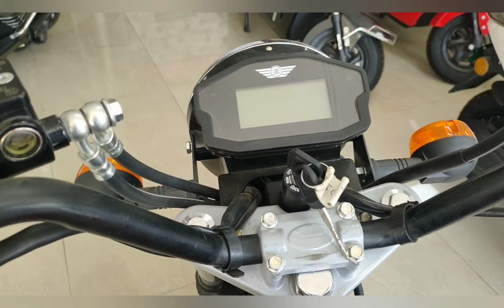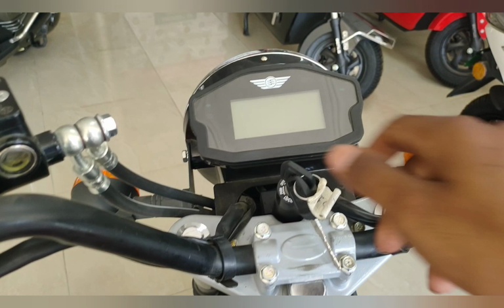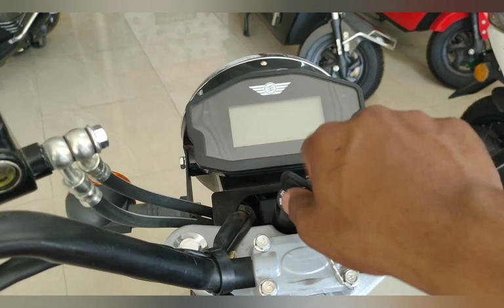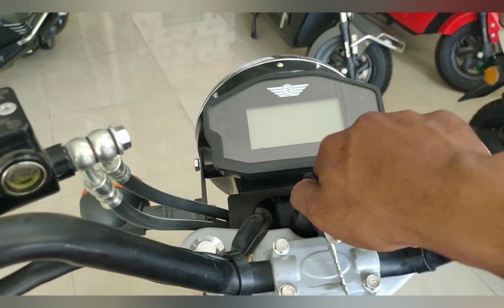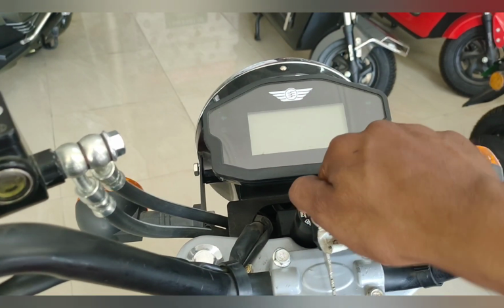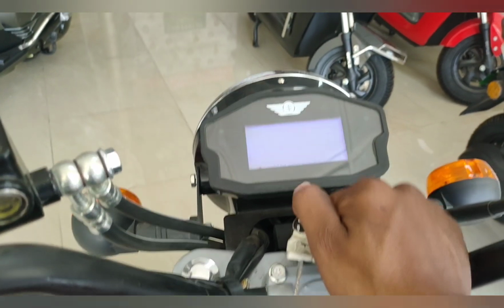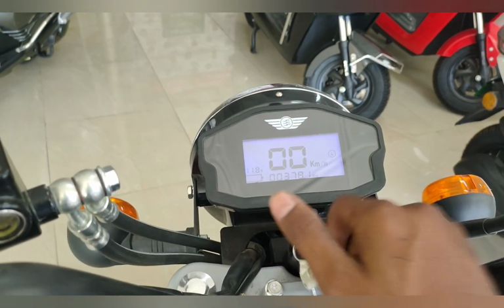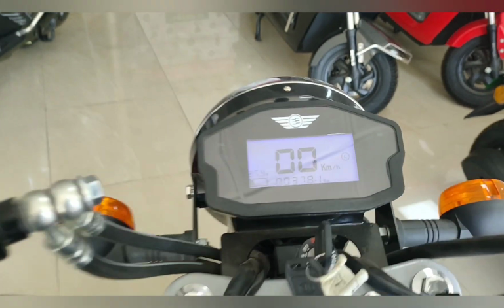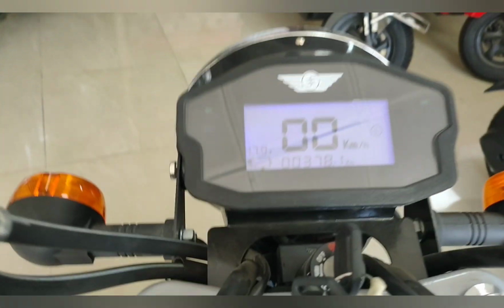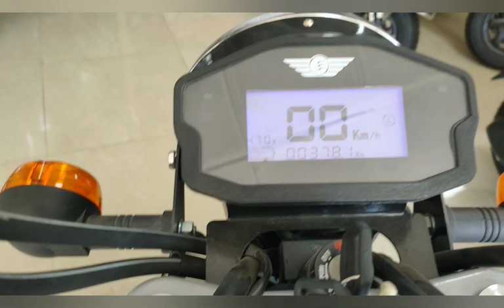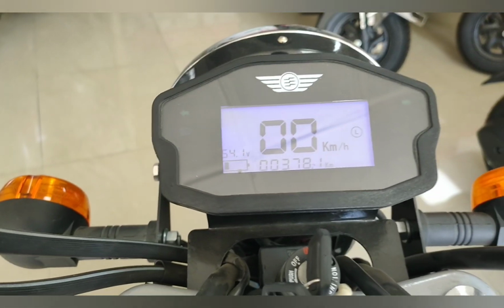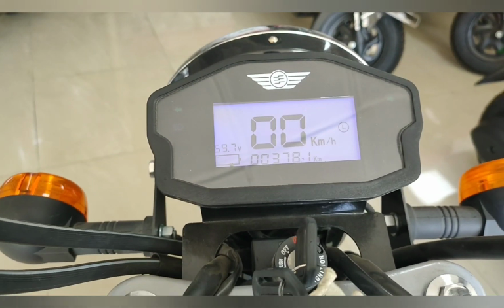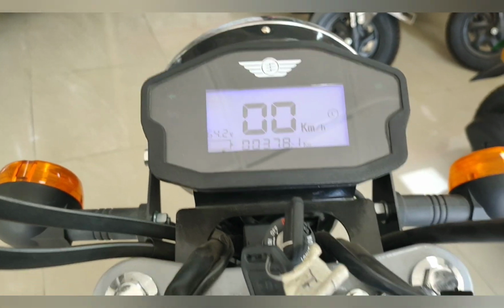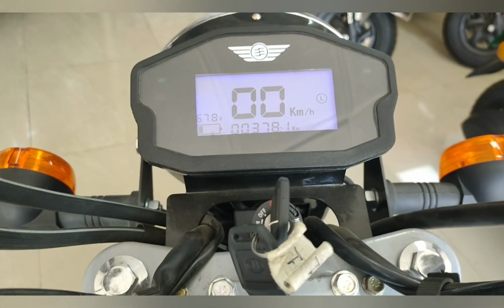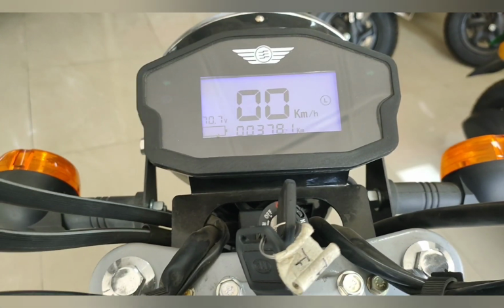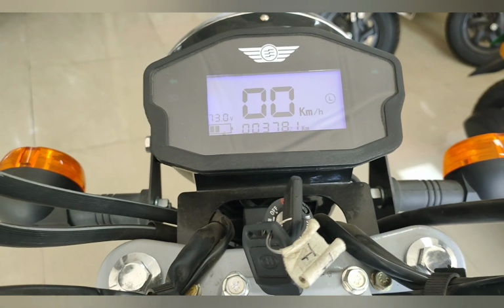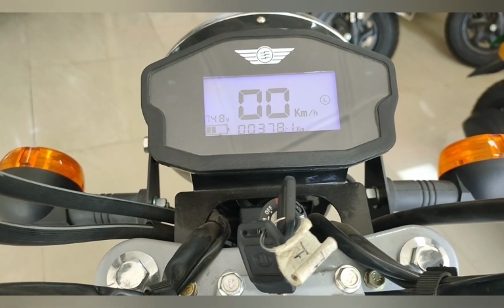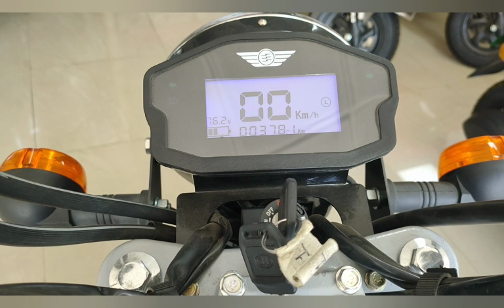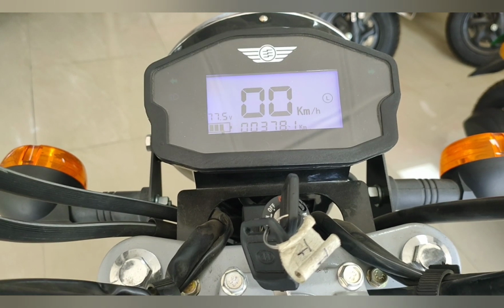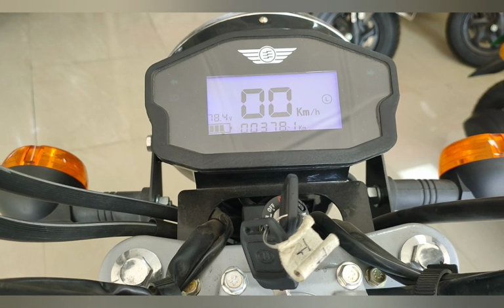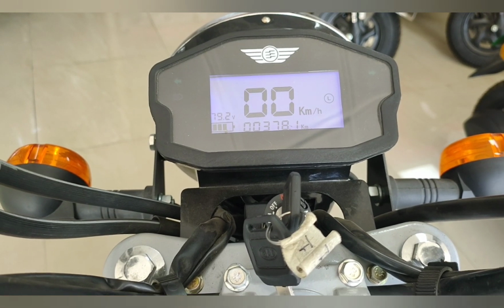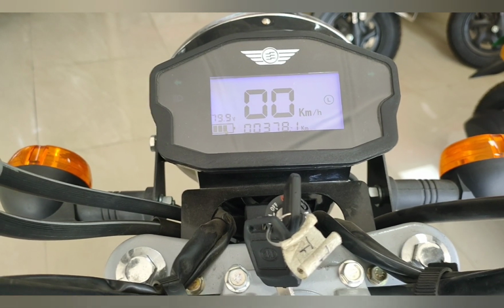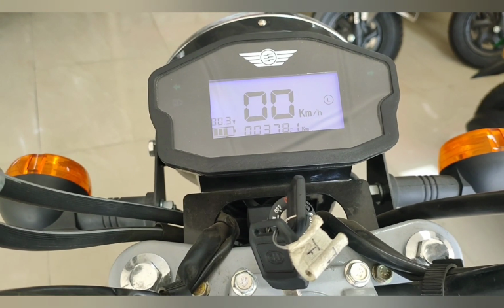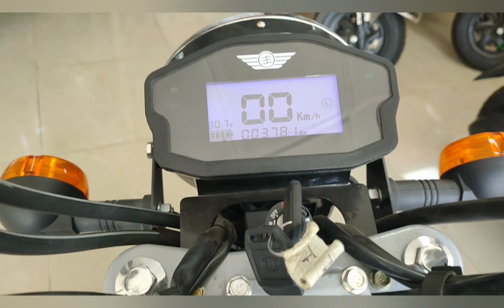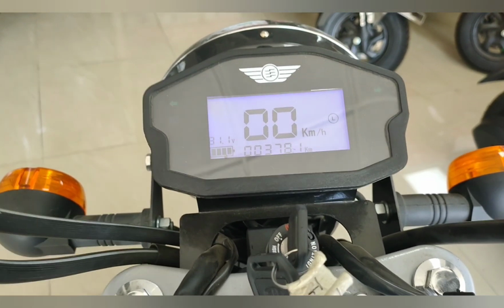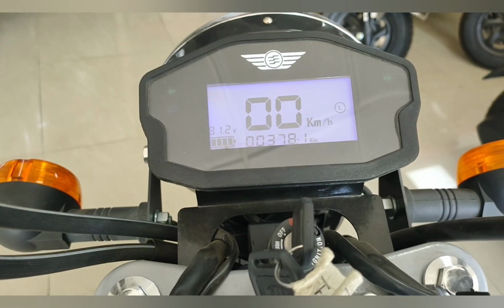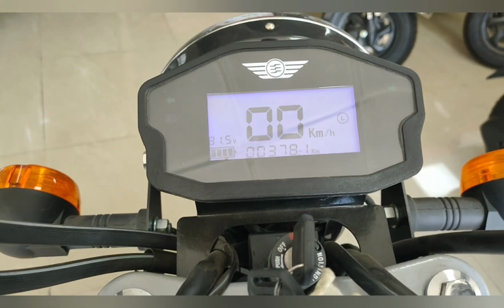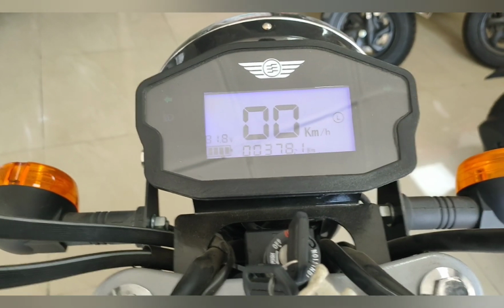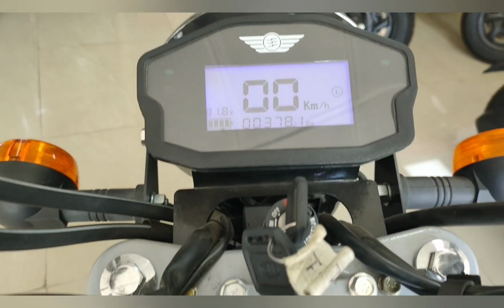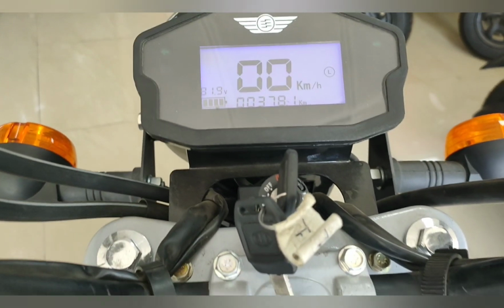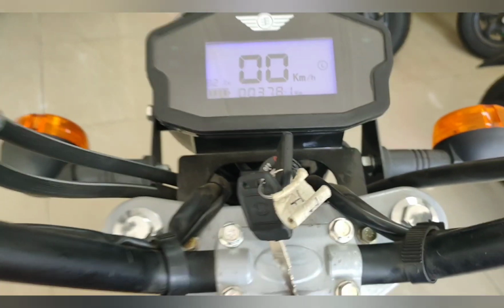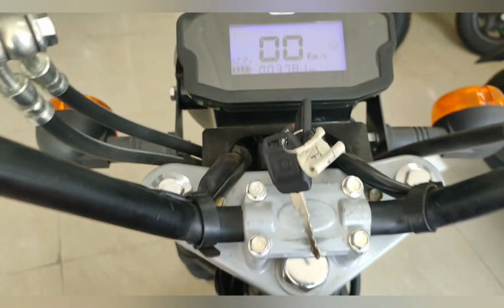So friends, when you turn on the ignition you will get an animation. The battery voltage is shown, and it is driven by kilometers — that you will see on the display.